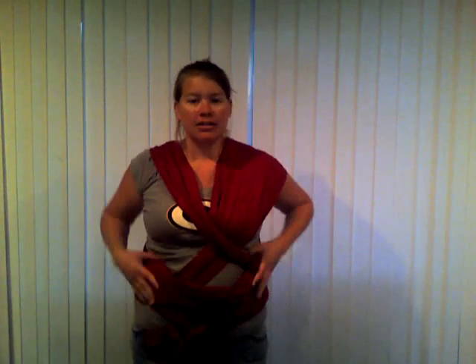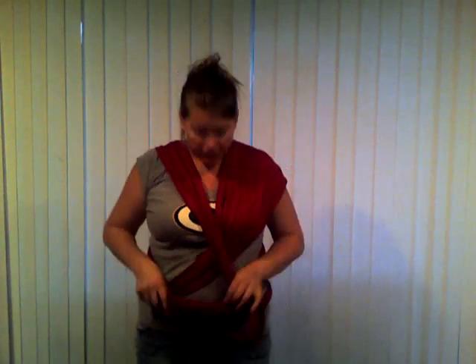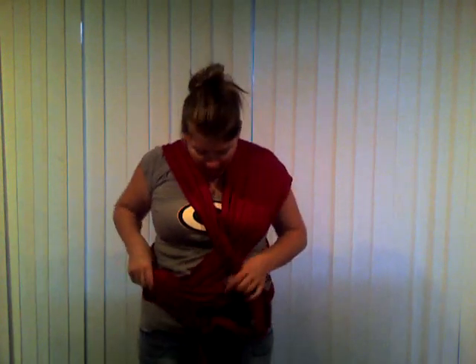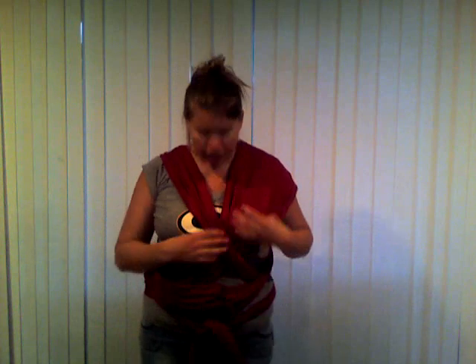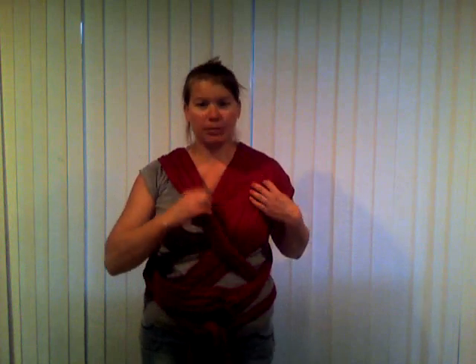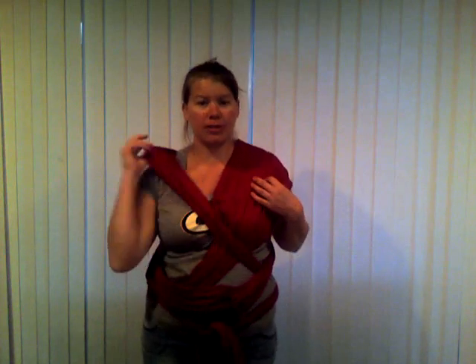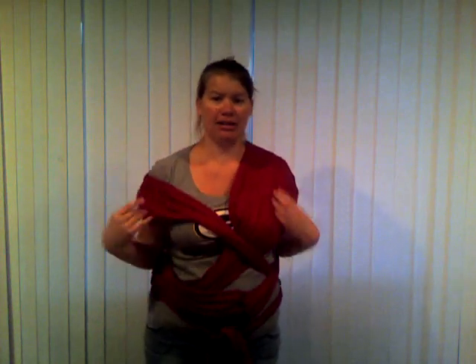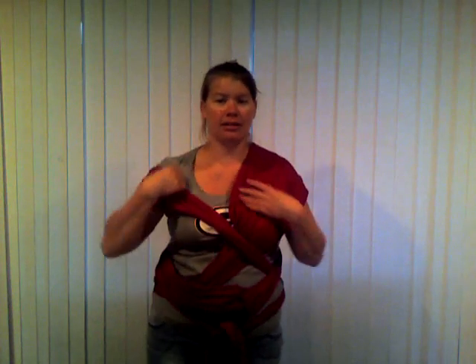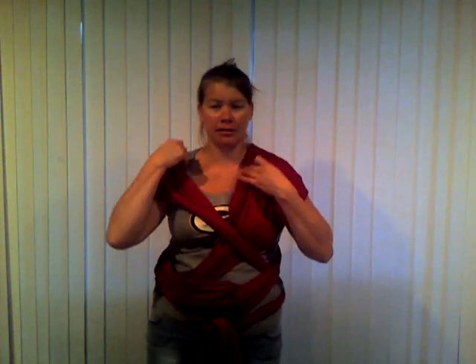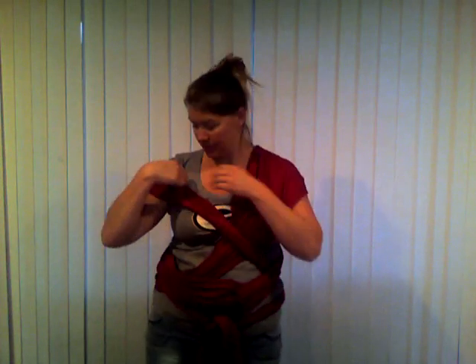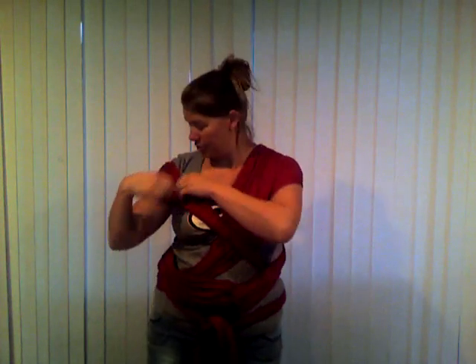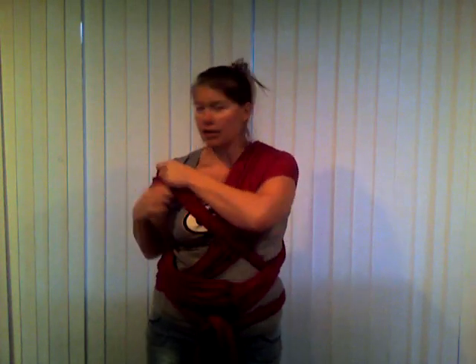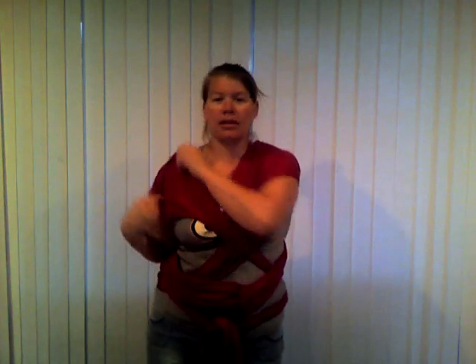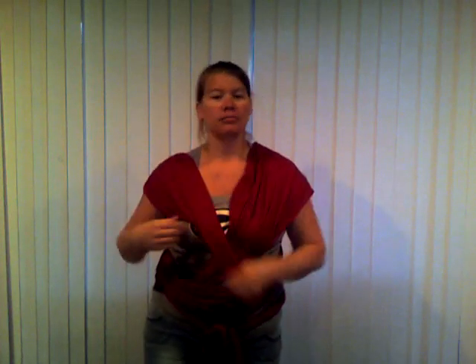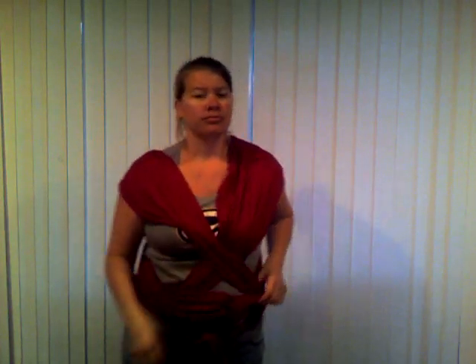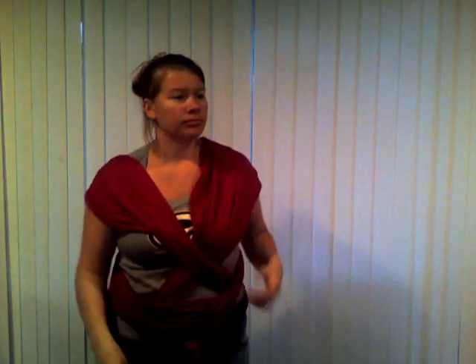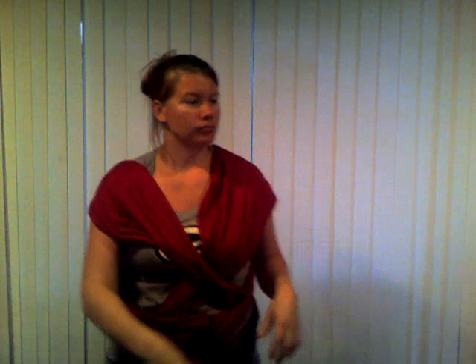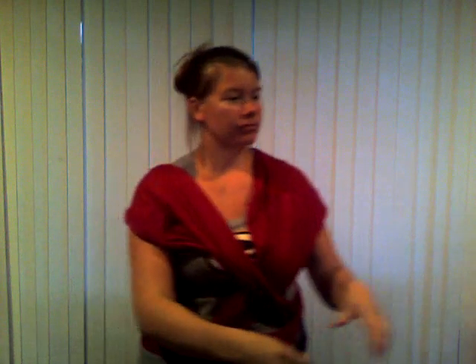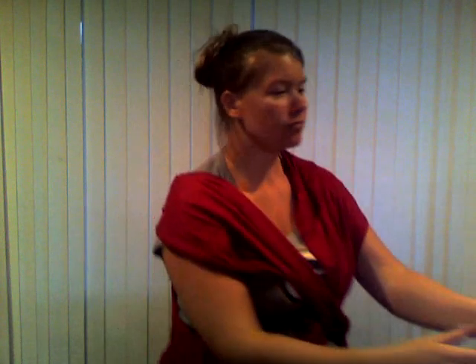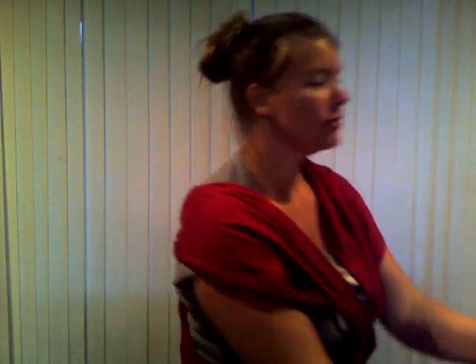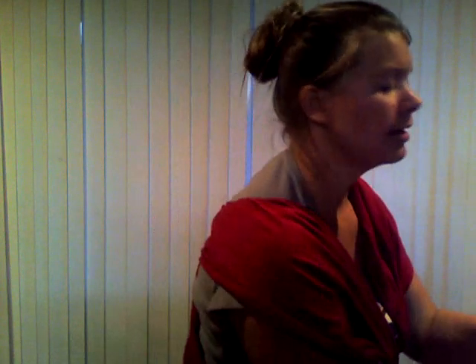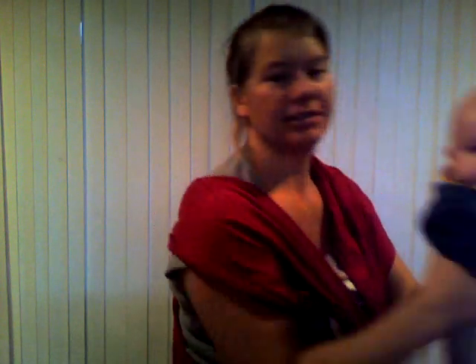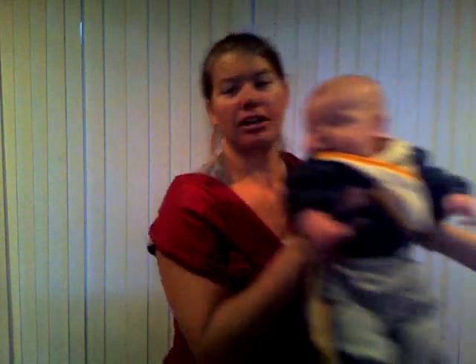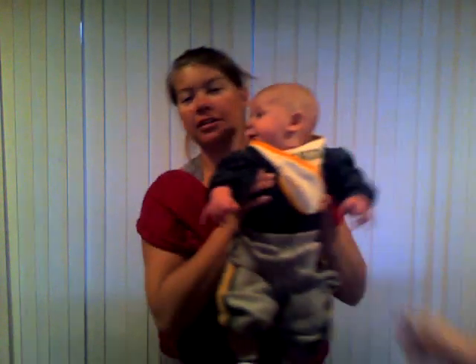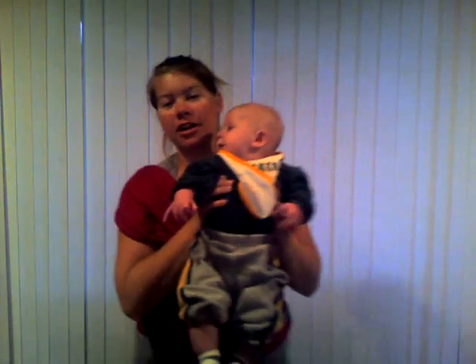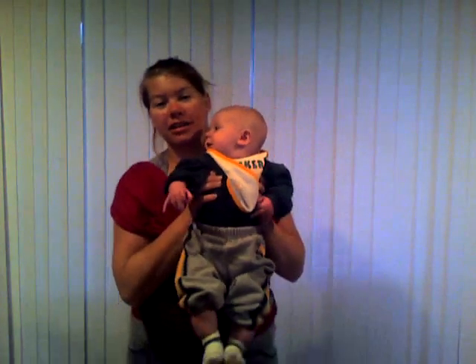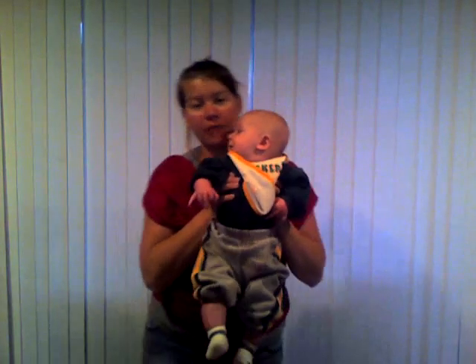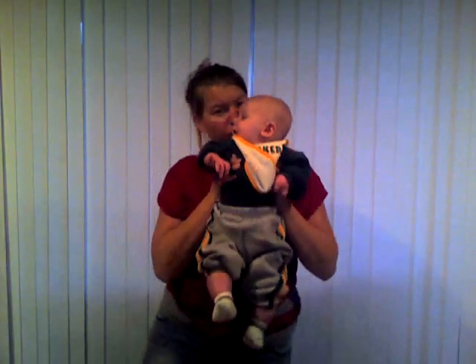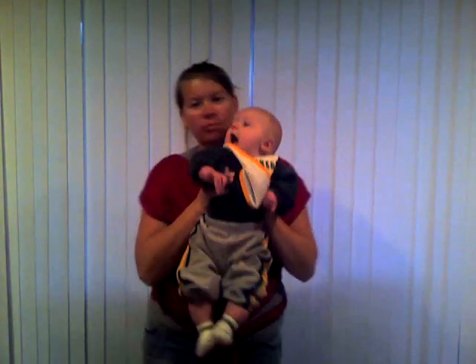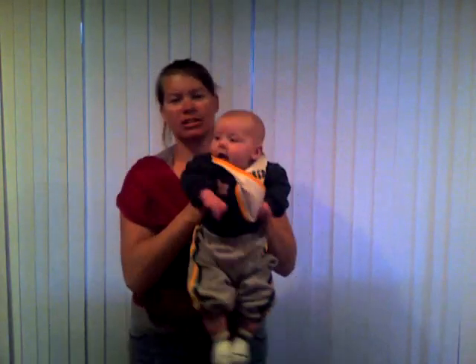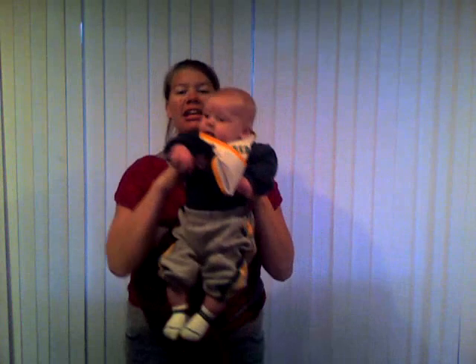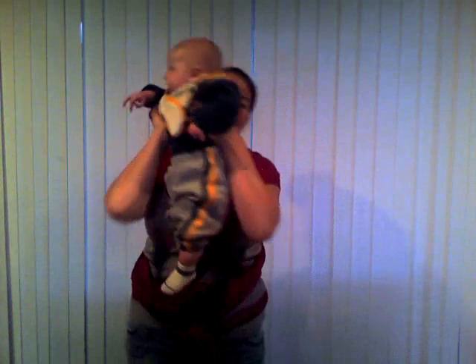As soon as you've done that, you are ready to put your baby in. This is Charlie. Charlie's going to go on the wrap — most of the time he loves it.